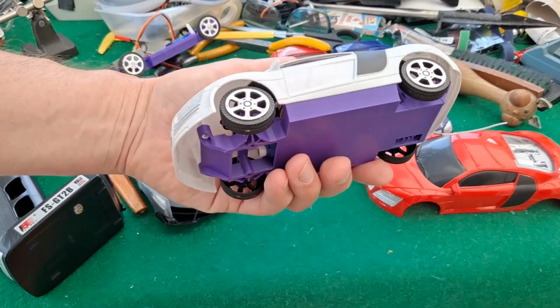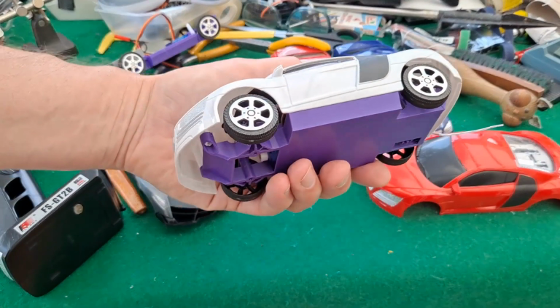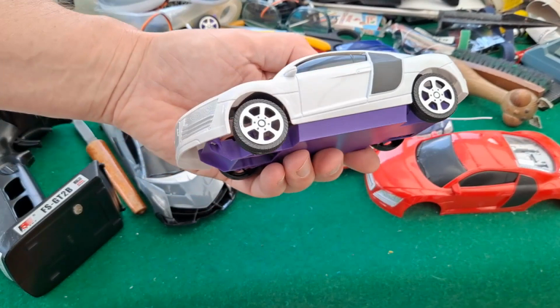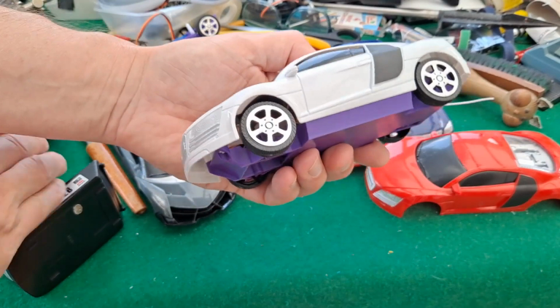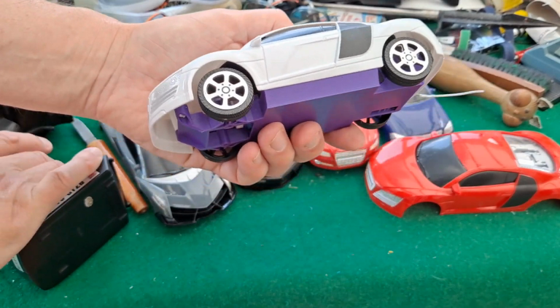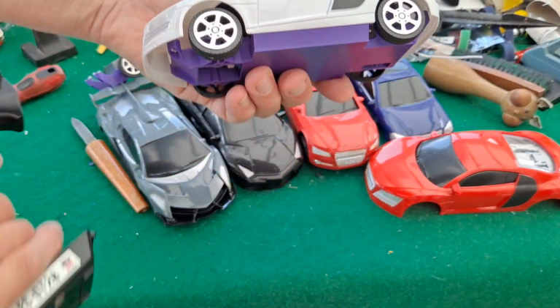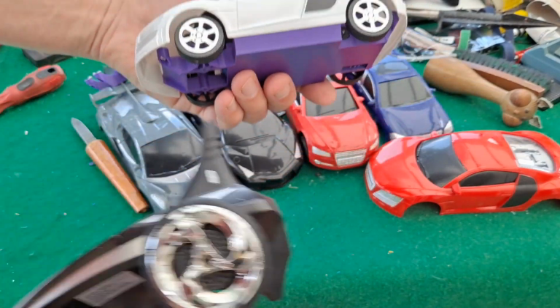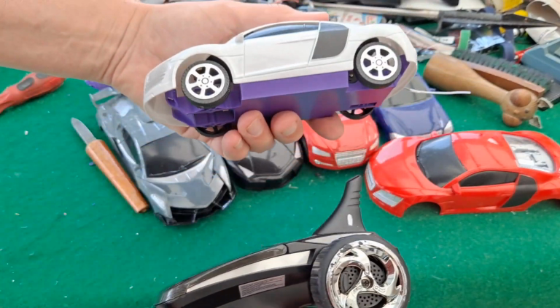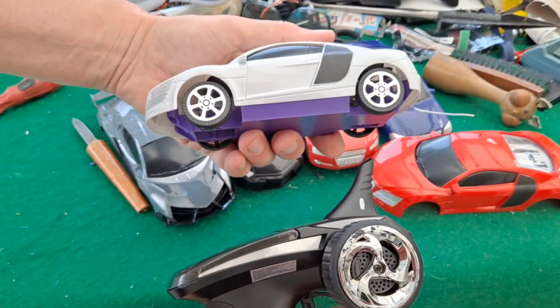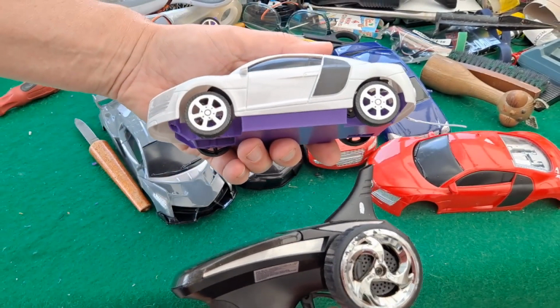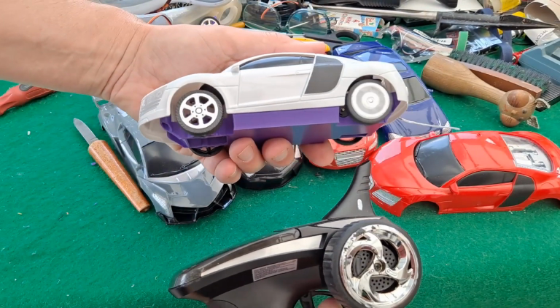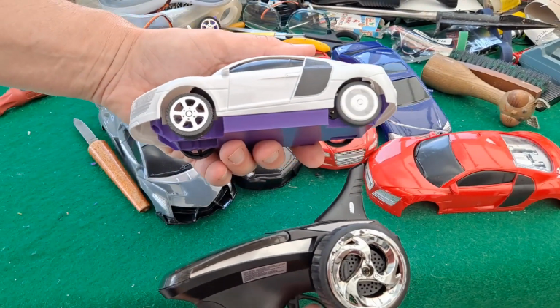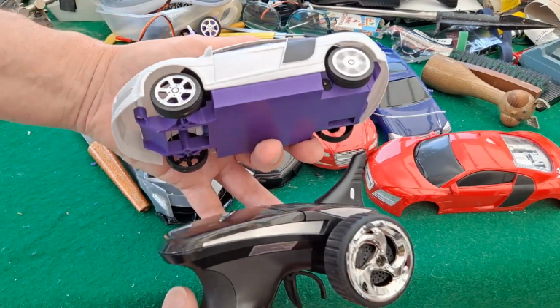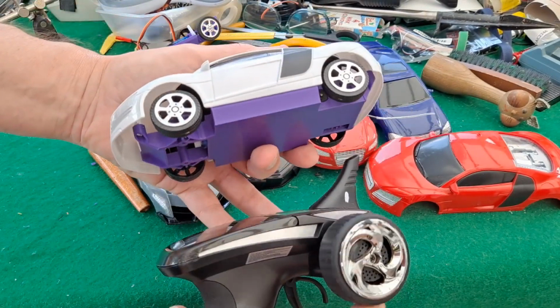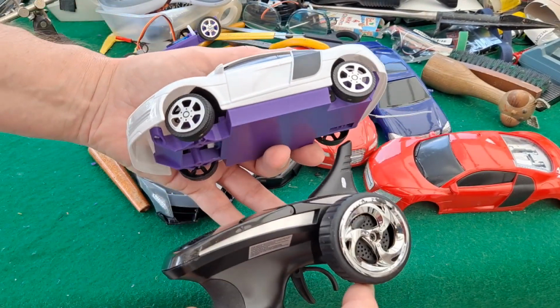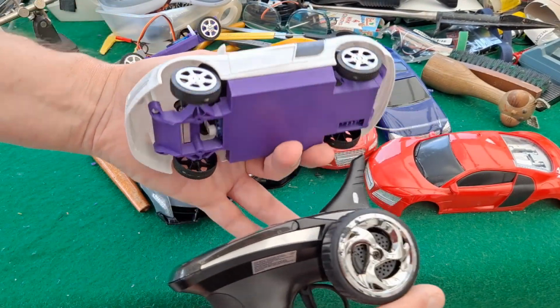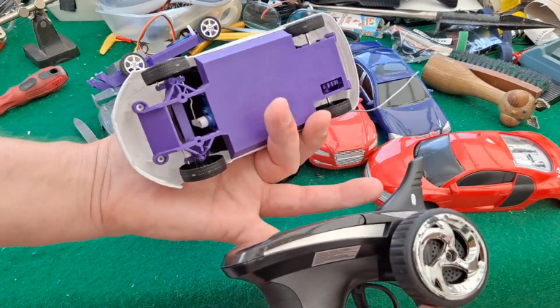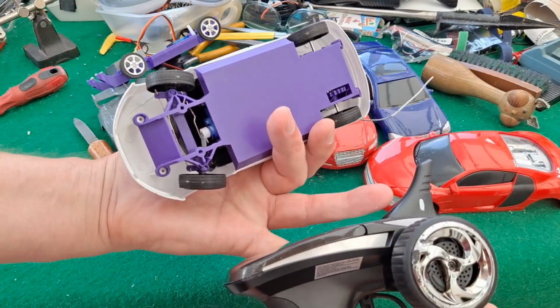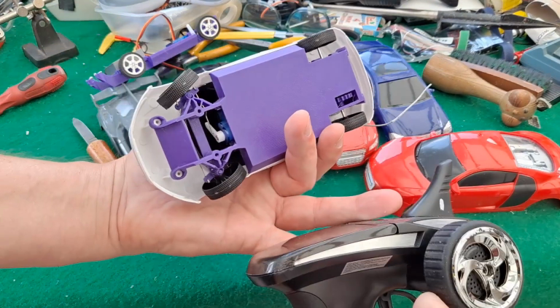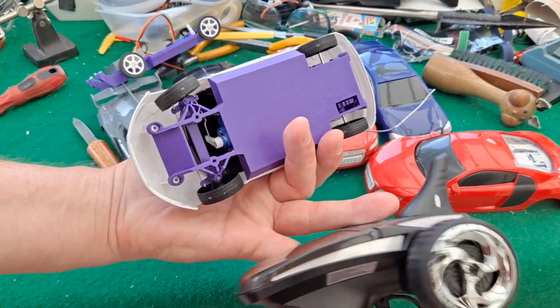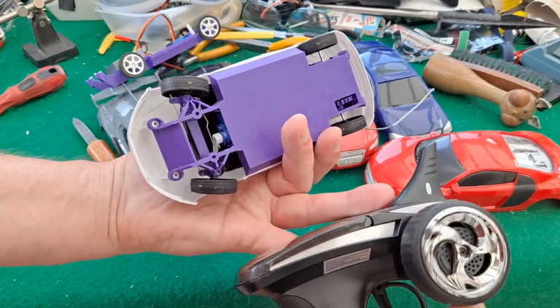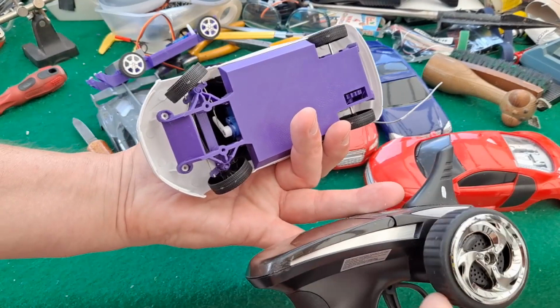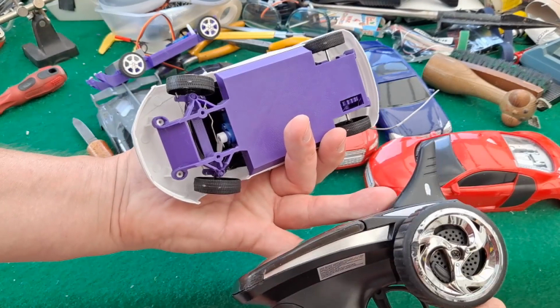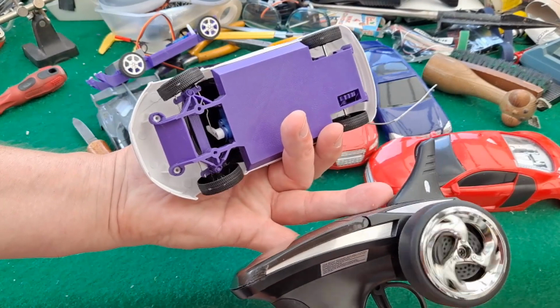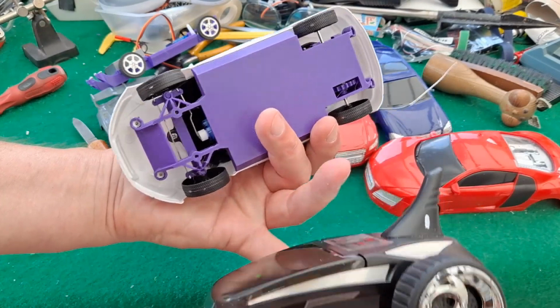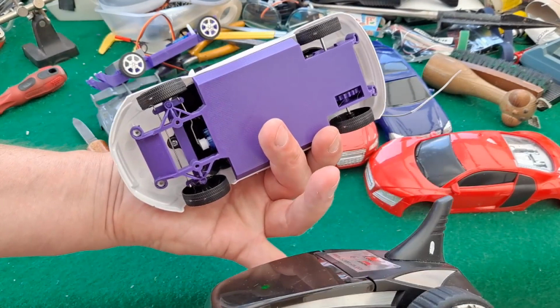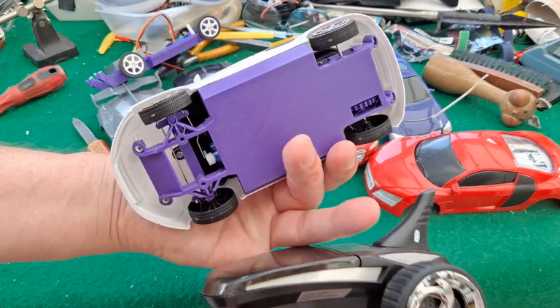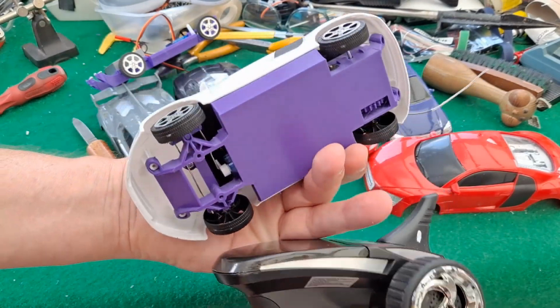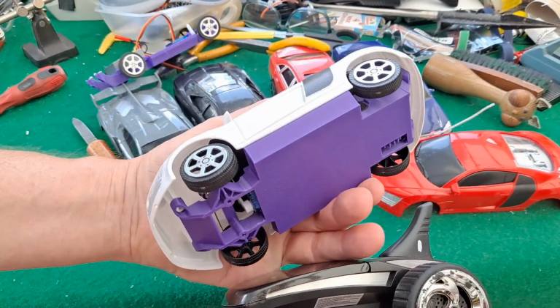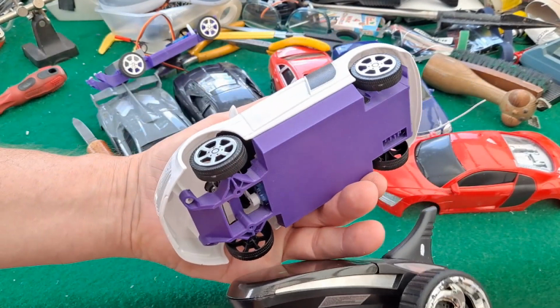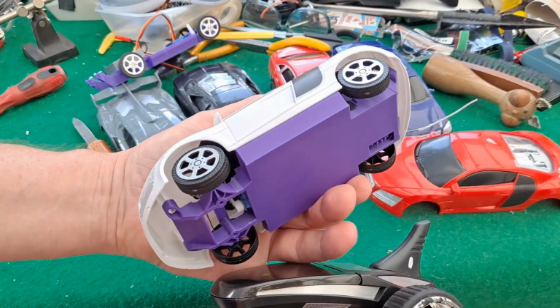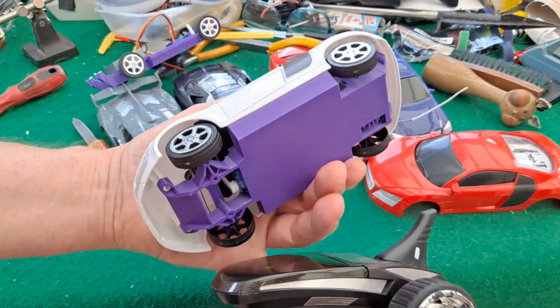All up together. We'll give it a little run on the floor.